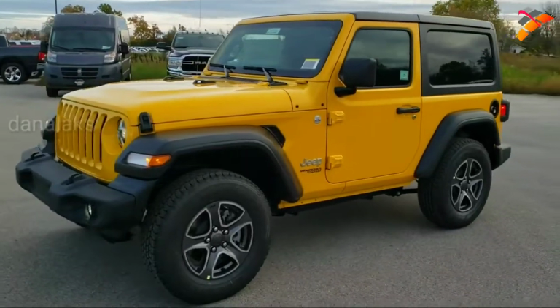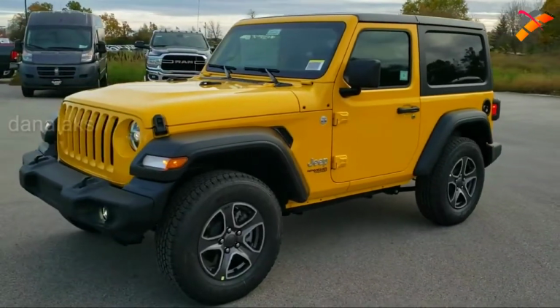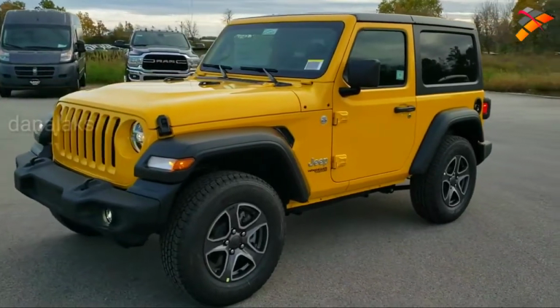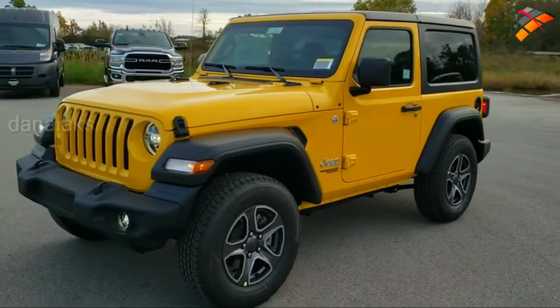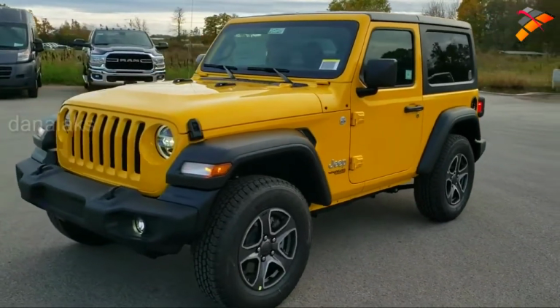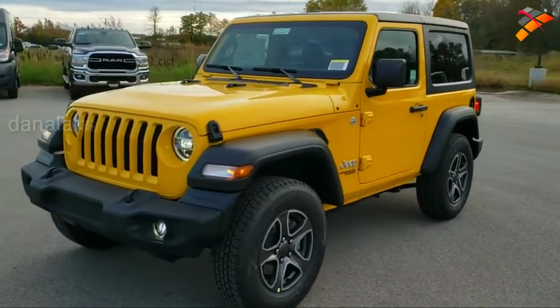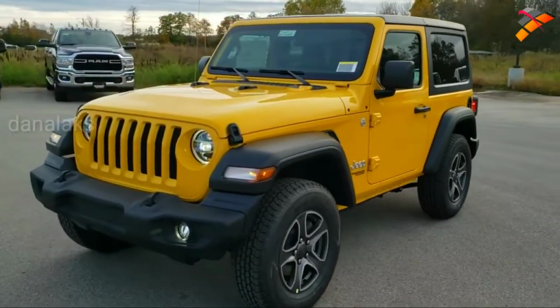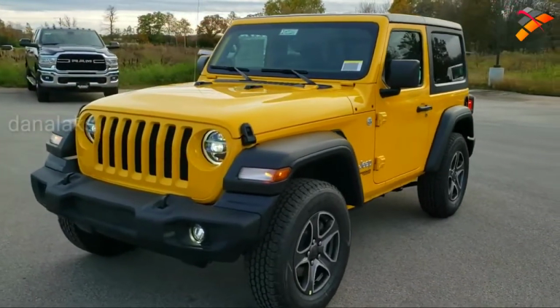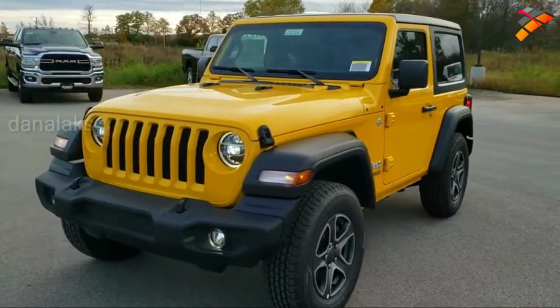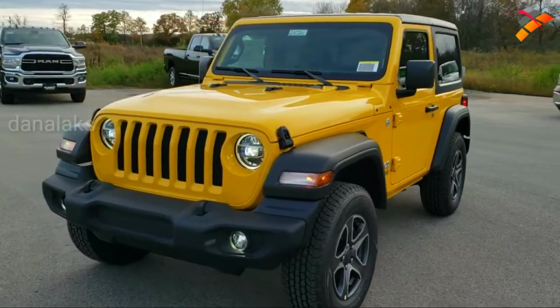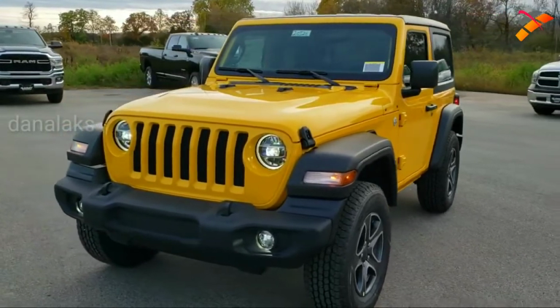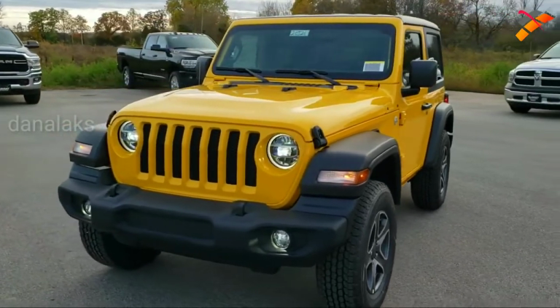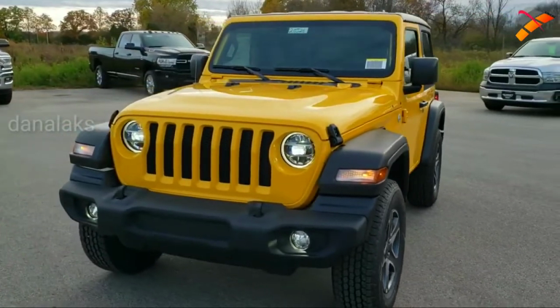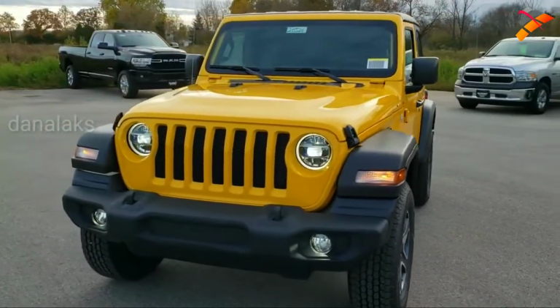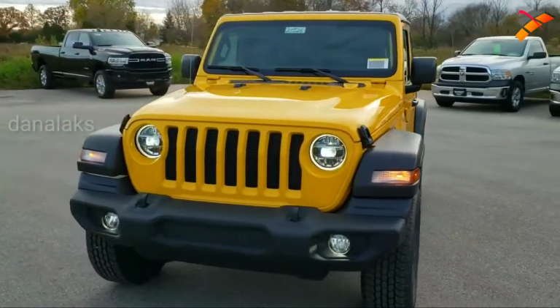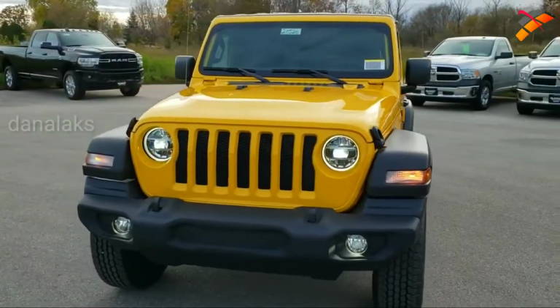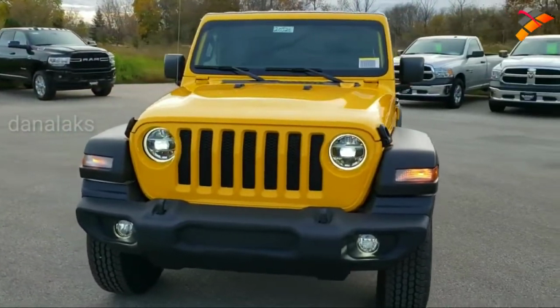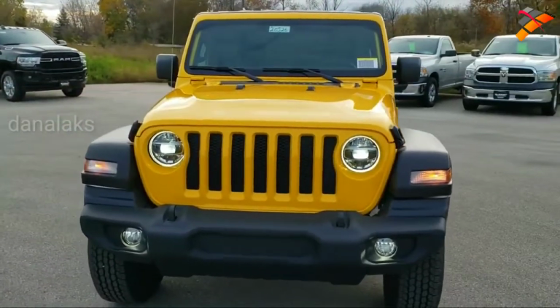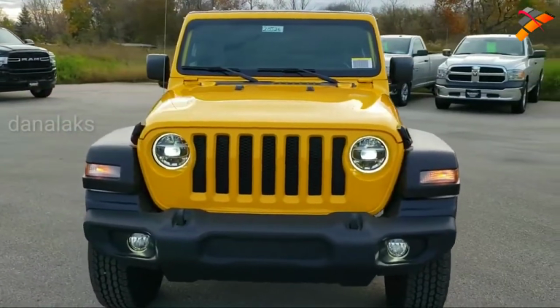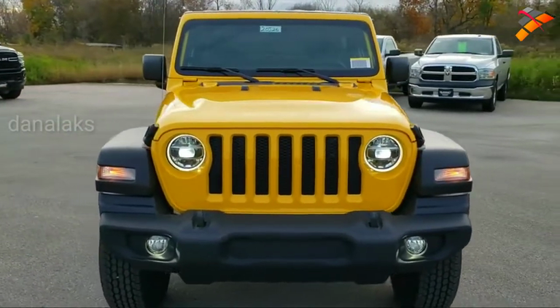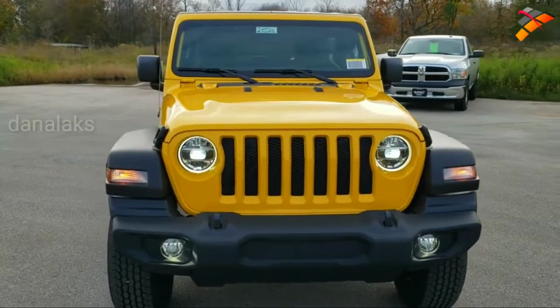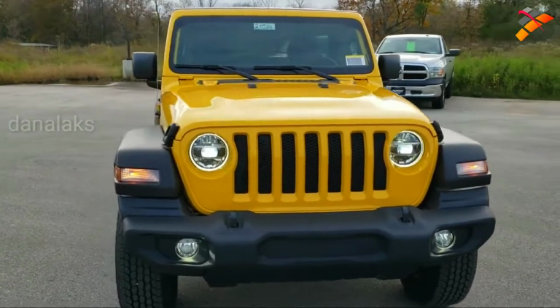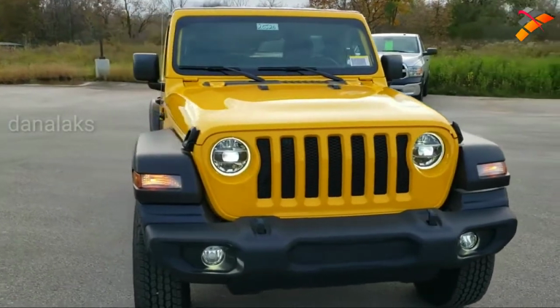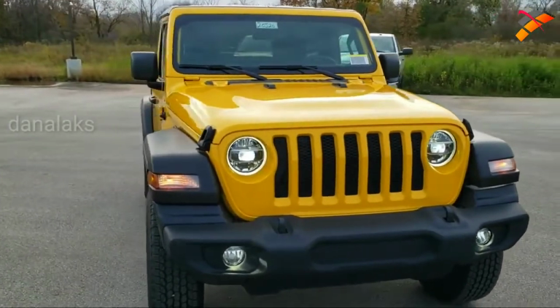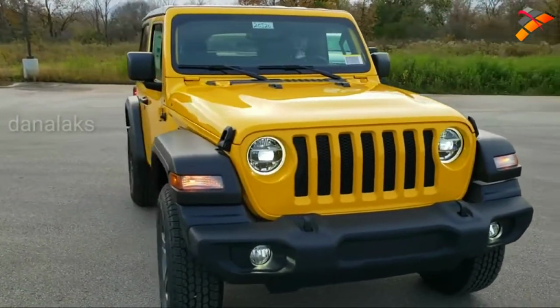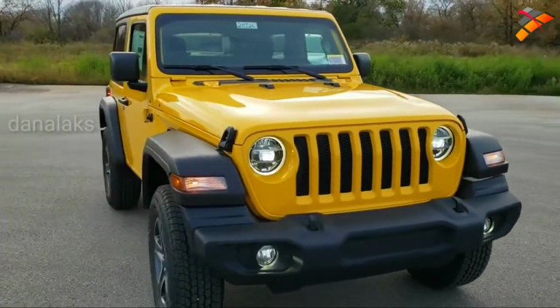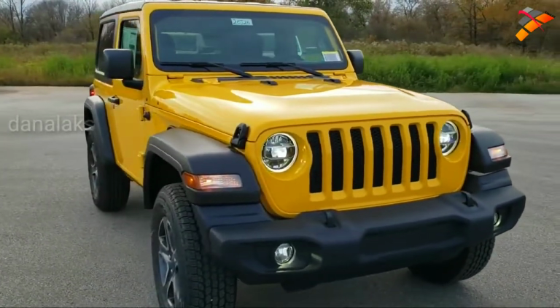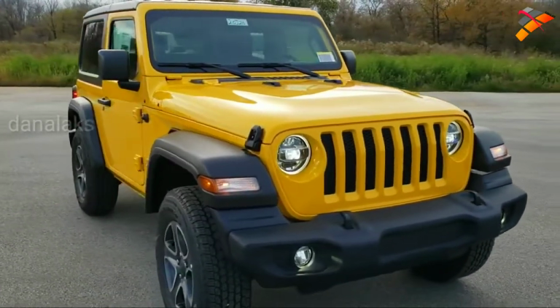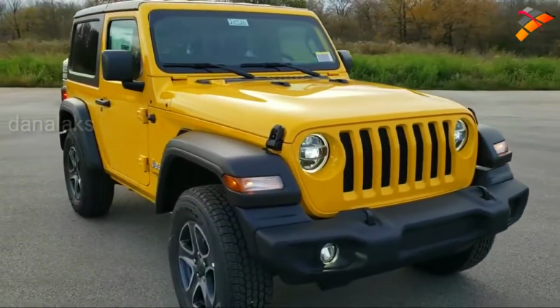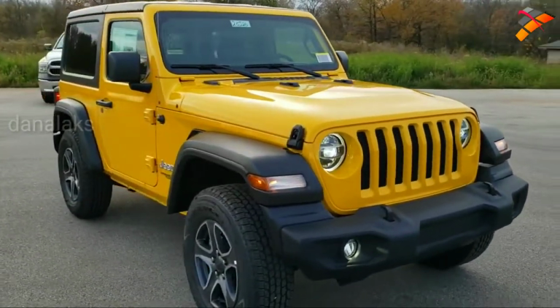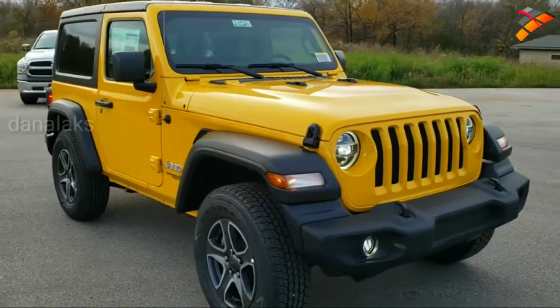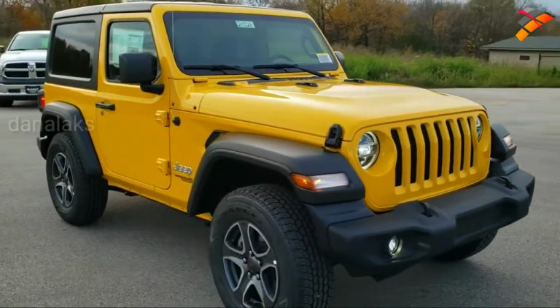Hey, this is Brett with Summit Automotive and we are checking out the brand new 2020 Jeep Wrangler Sport S. This one is in Hella Yella.